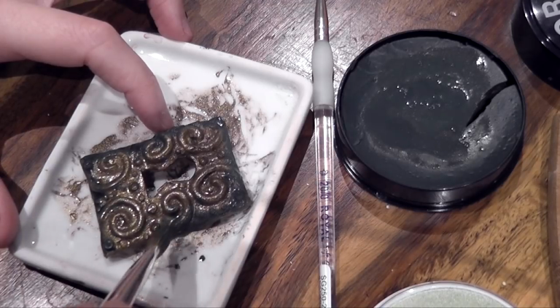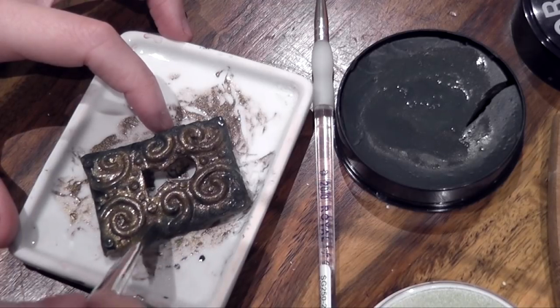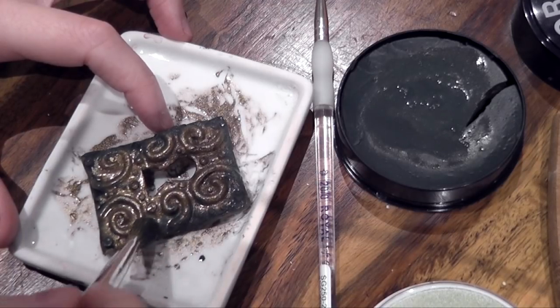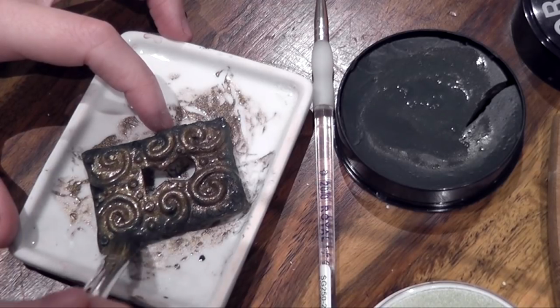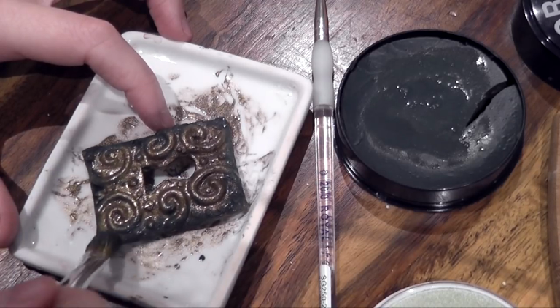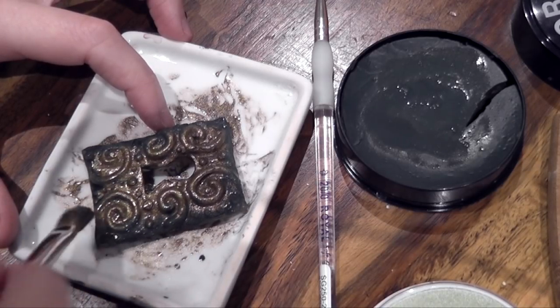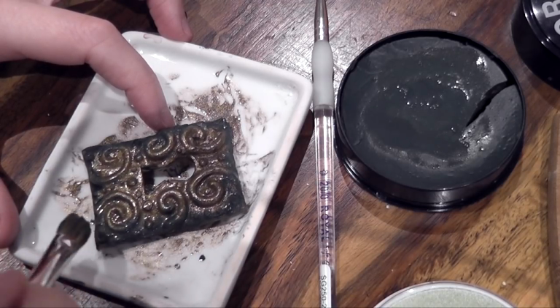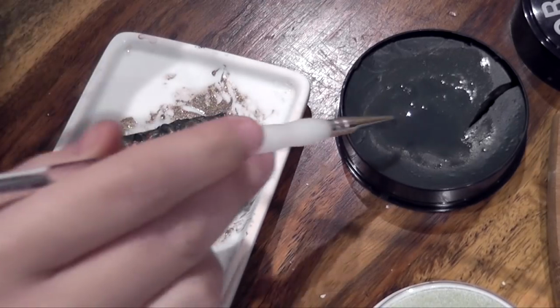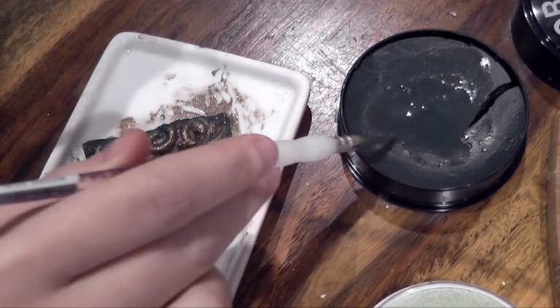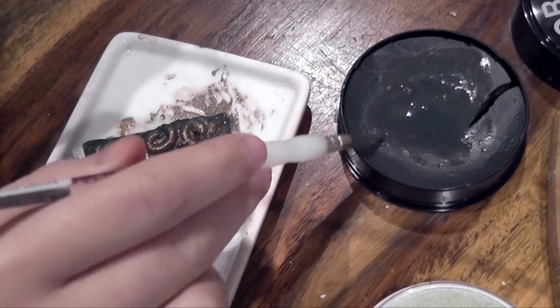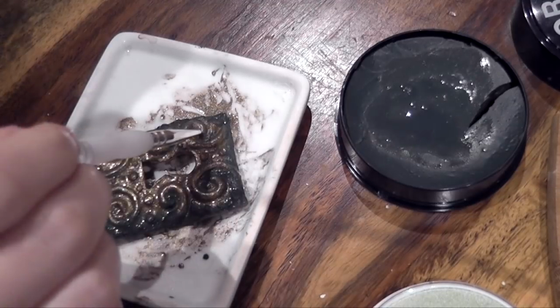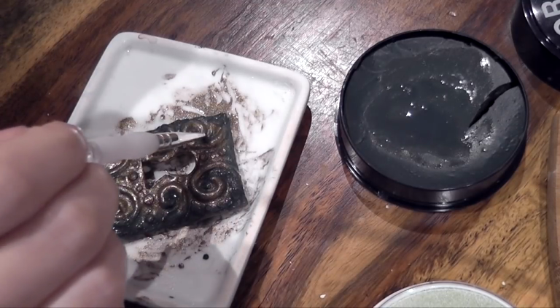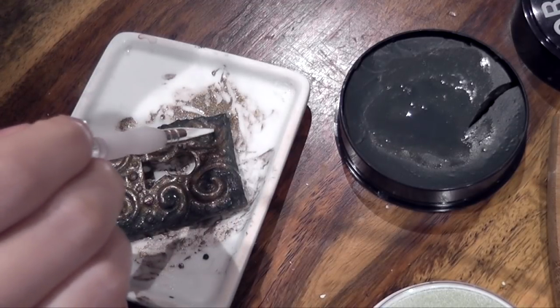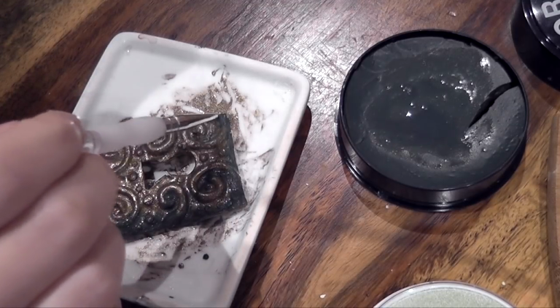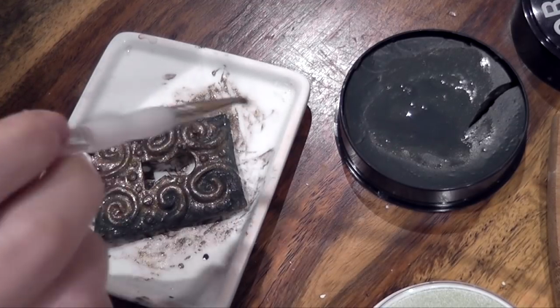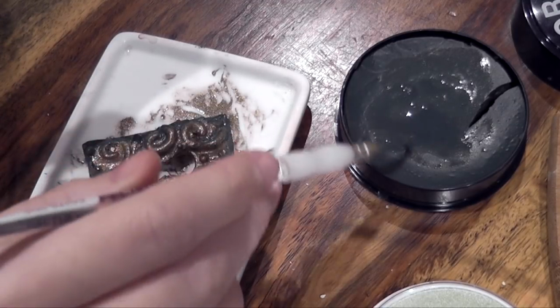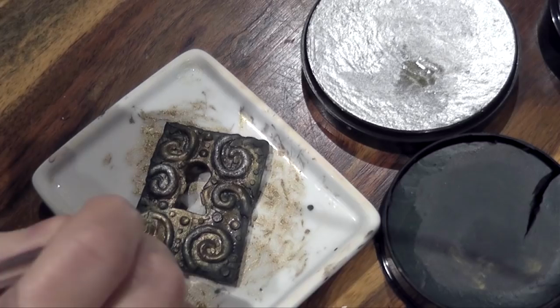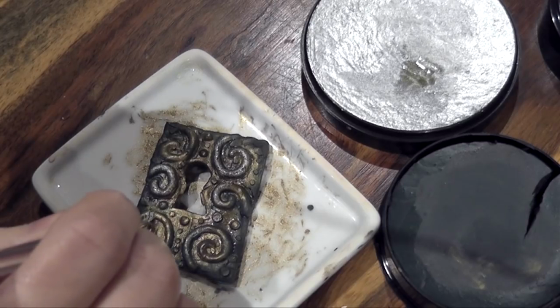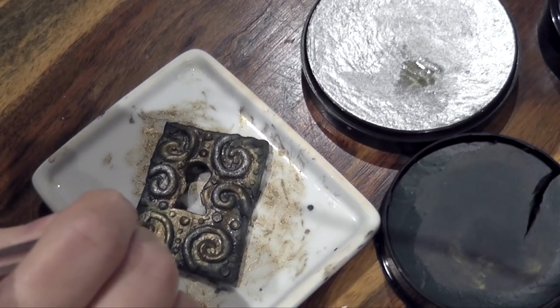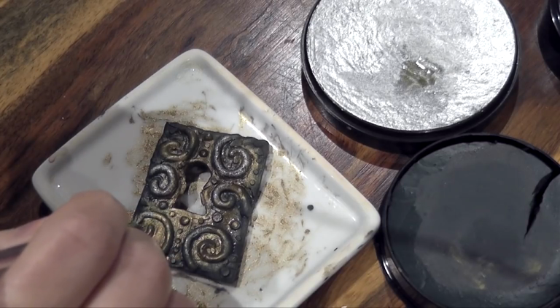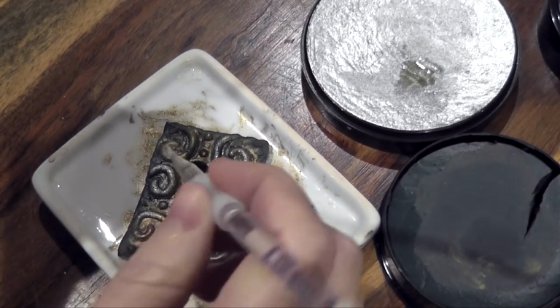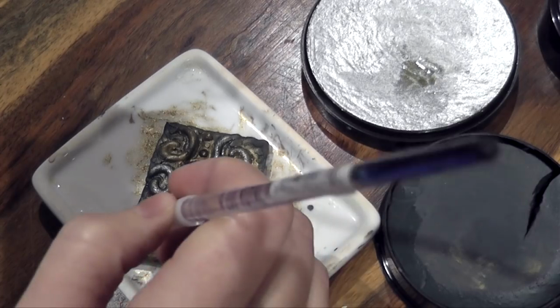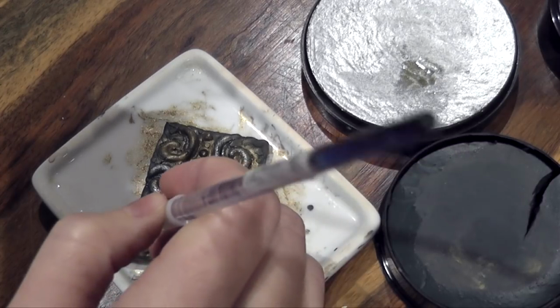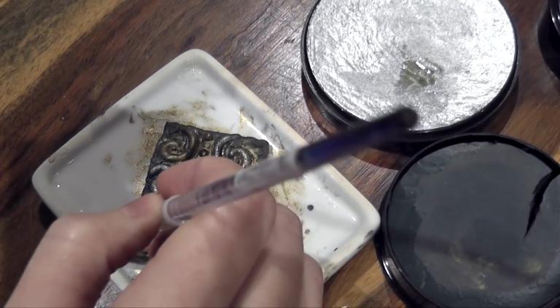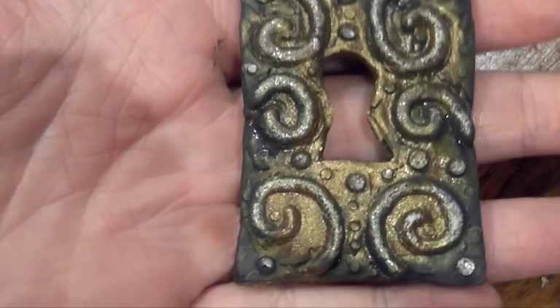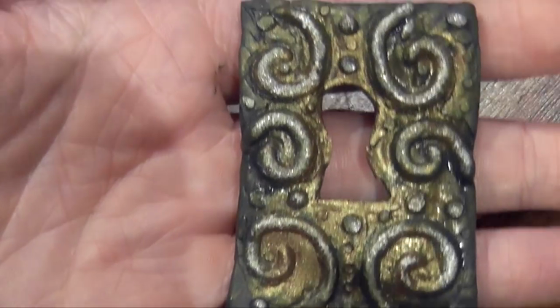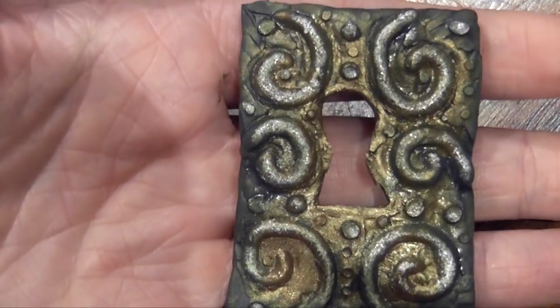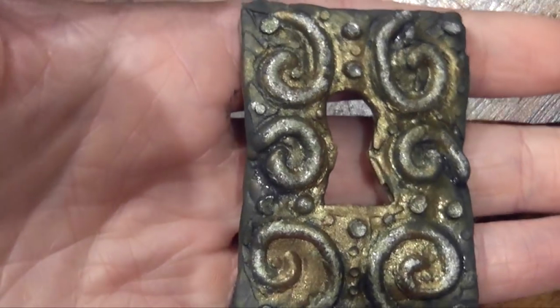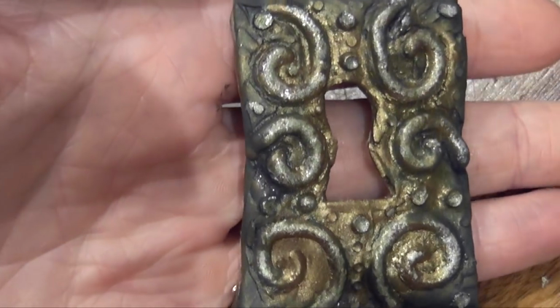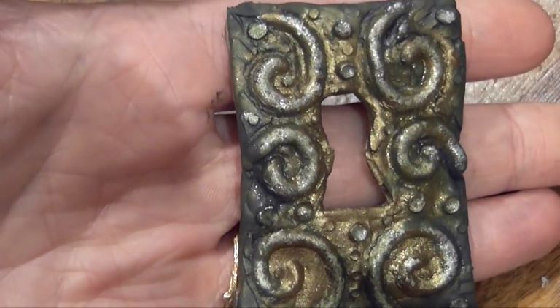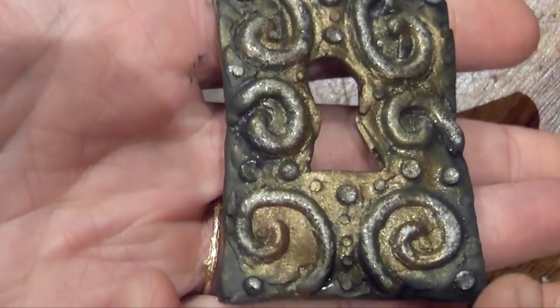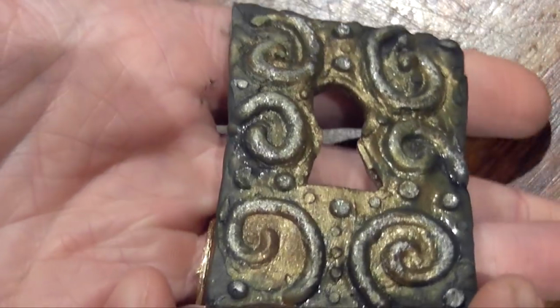I'm adding a very dark green color around the edge to make it look as if there's old rust or mold getting all over the lock. Then using an old destroyed paintbrush — which is very useful for interesting textures — I'm going to put a little bit of silver on those swirls. Now we're going to go ahead and do the makeup.